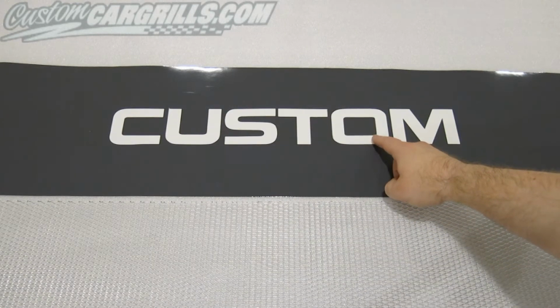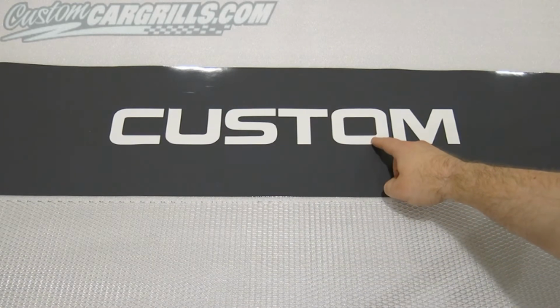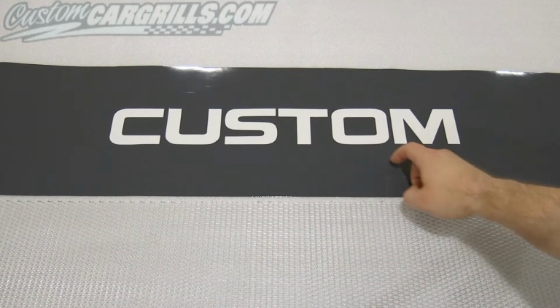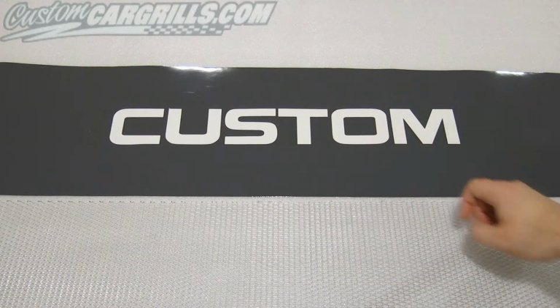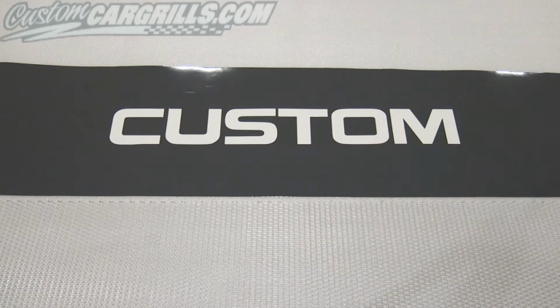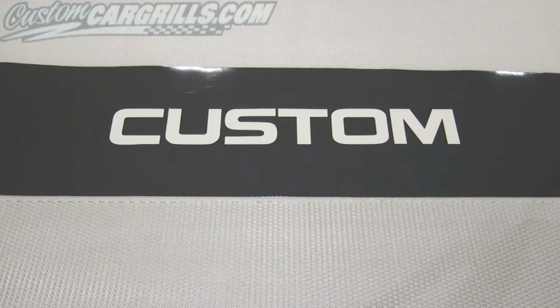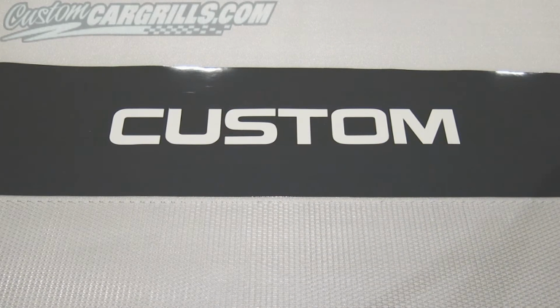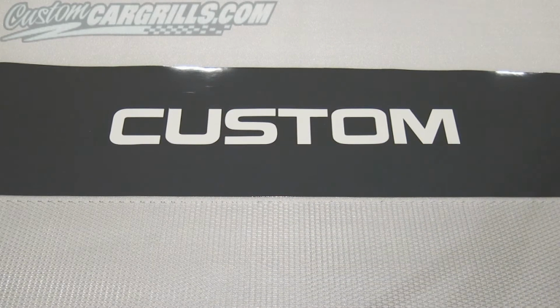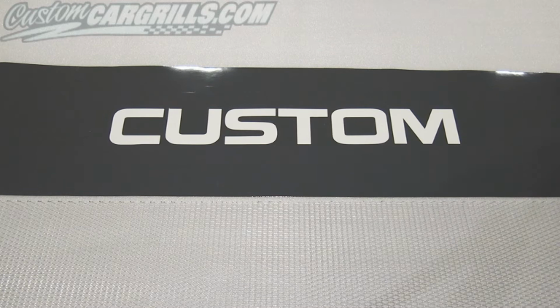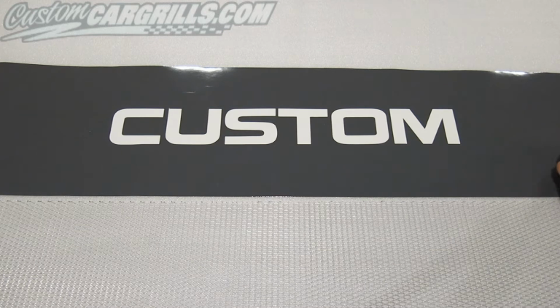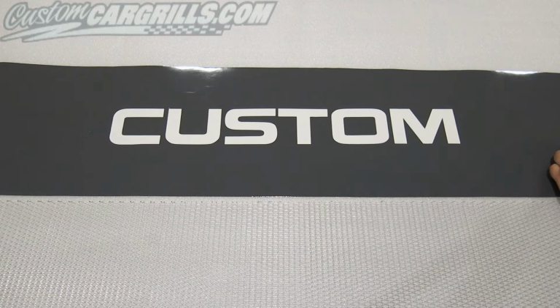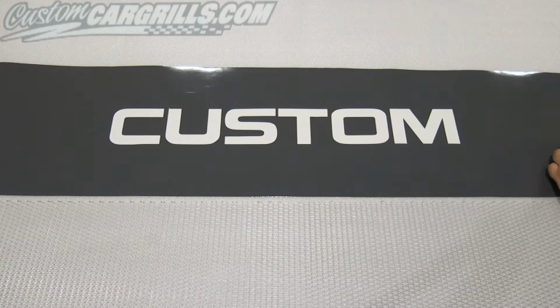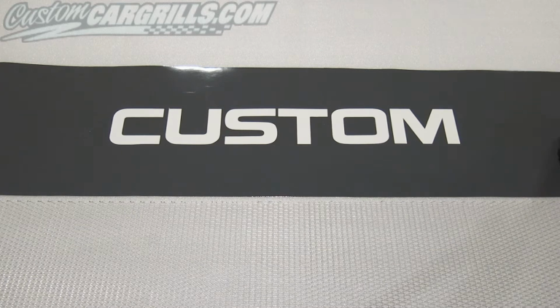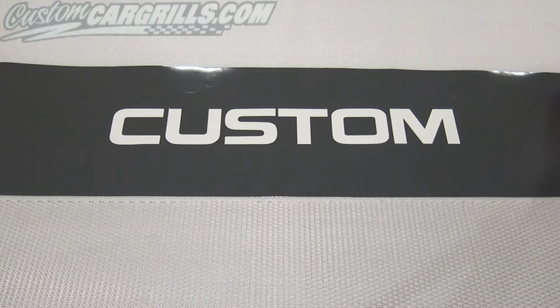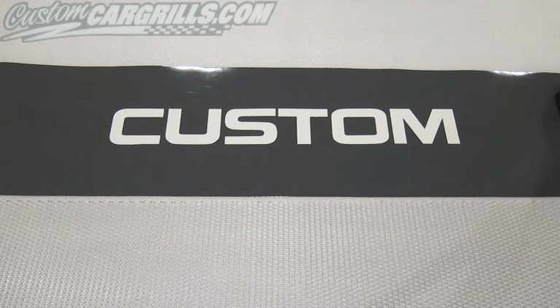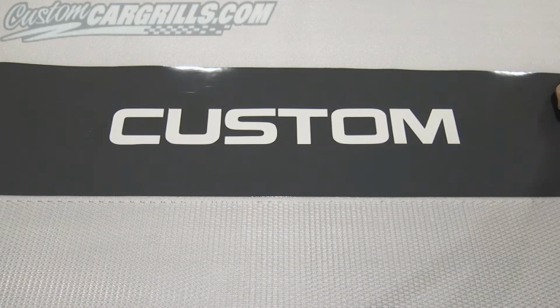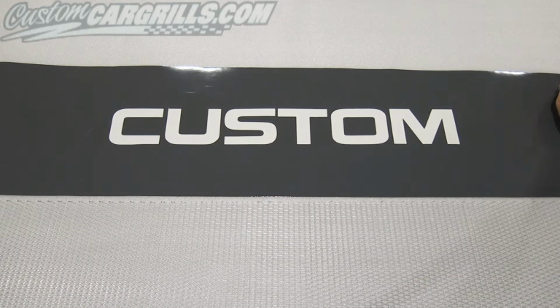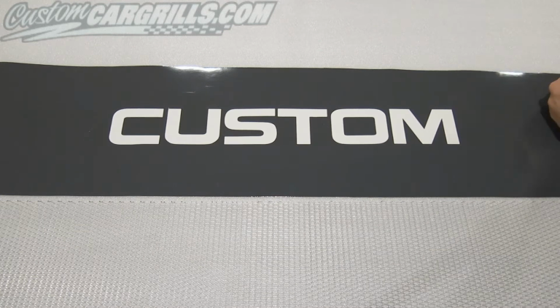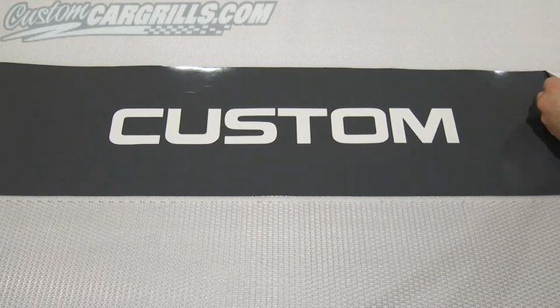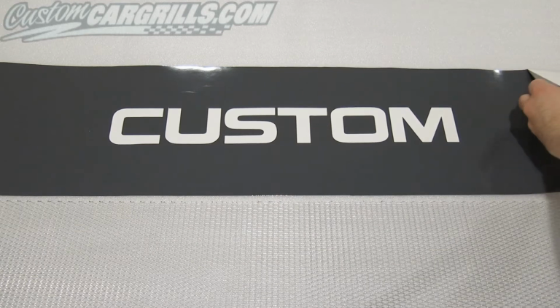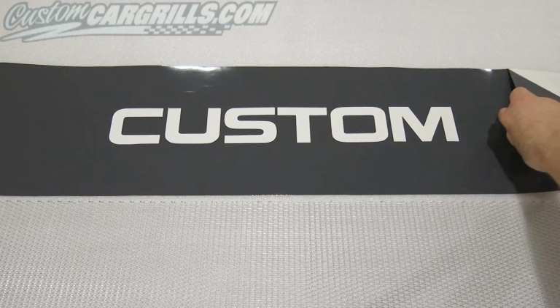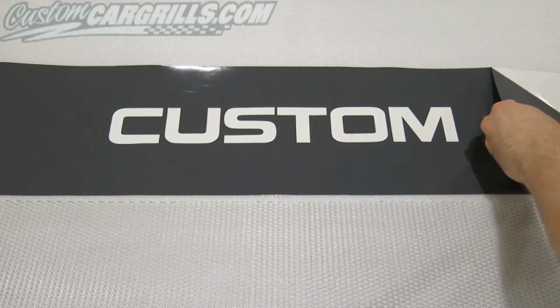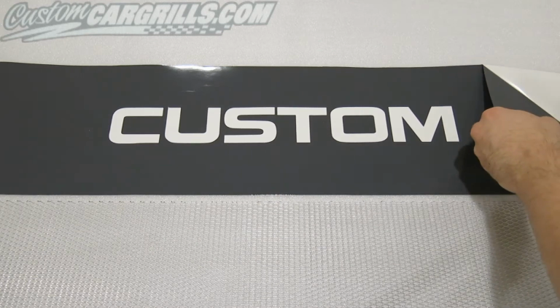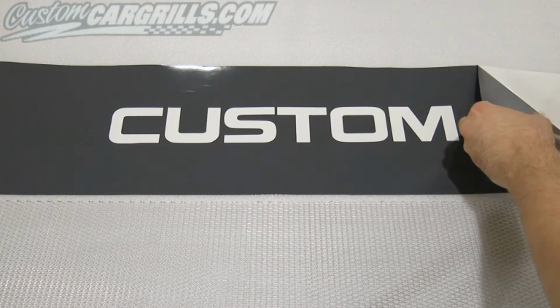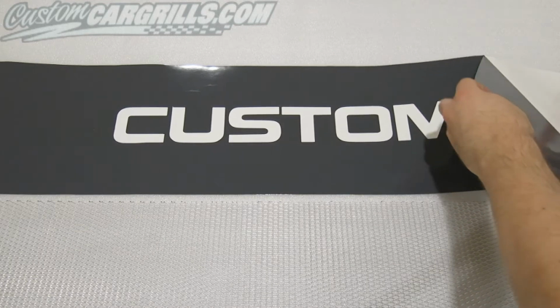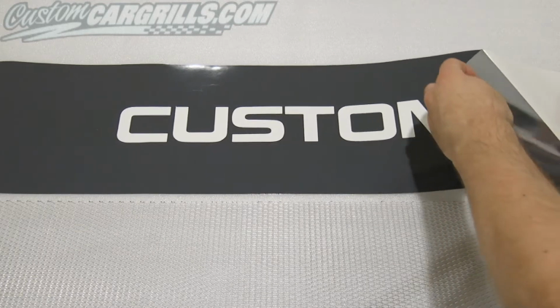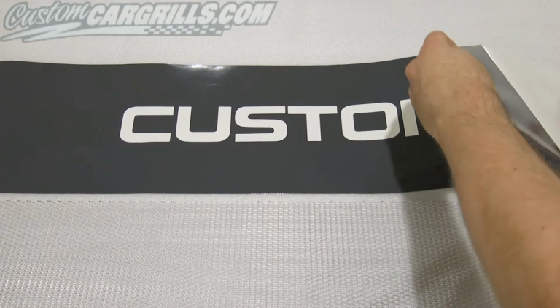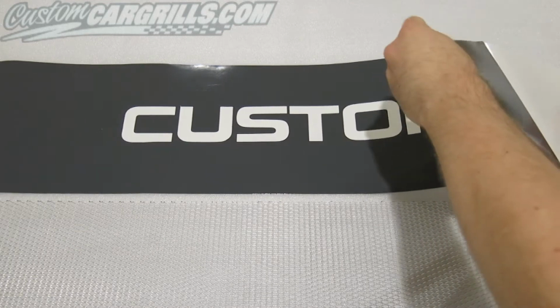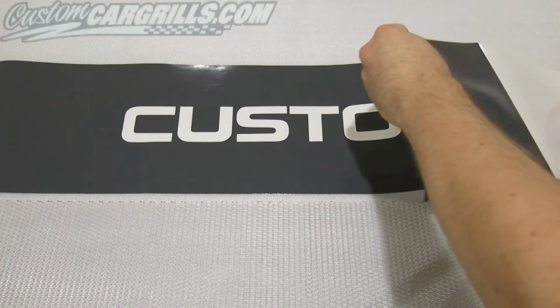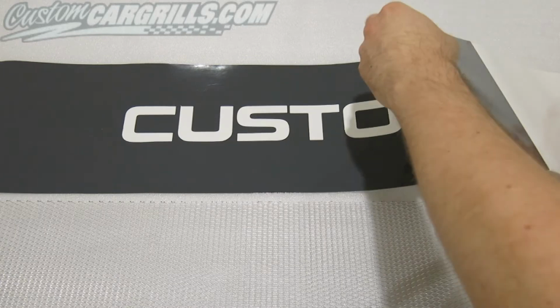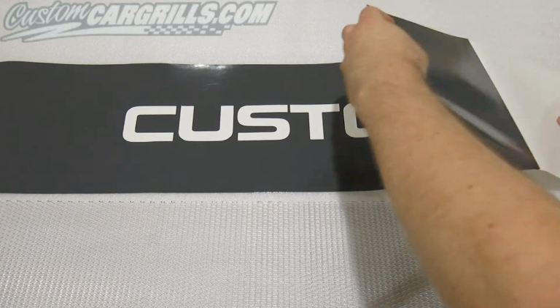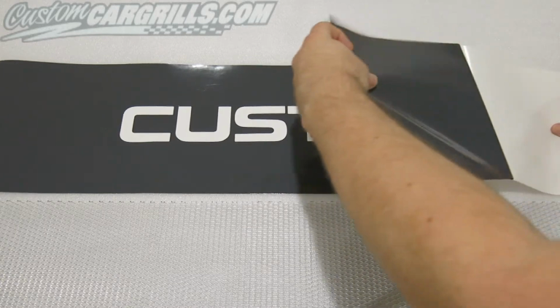Please note the center of some letters aren't connected to the outside of the stencil. Next you'll want to peel the vinyl stencil off of the backing.